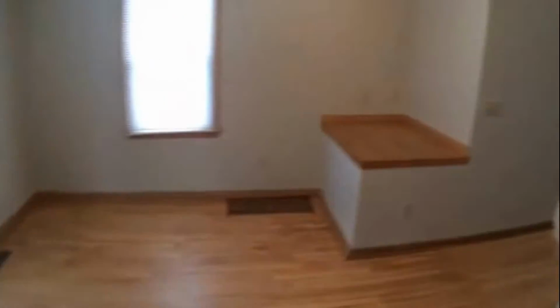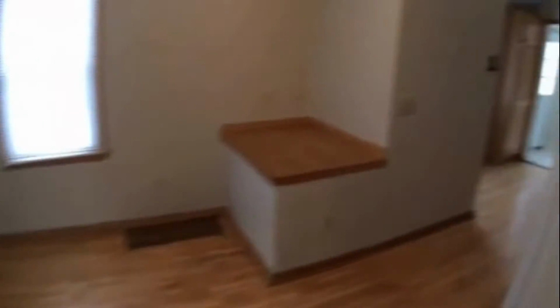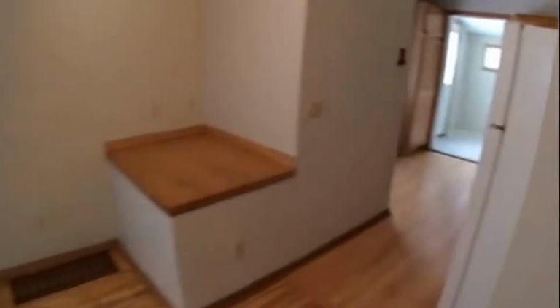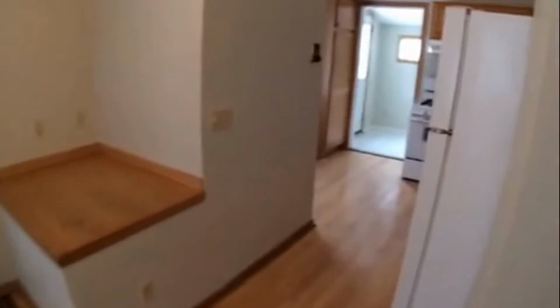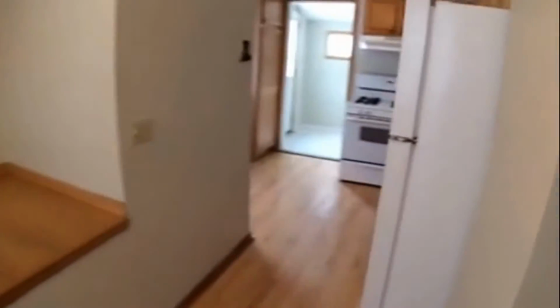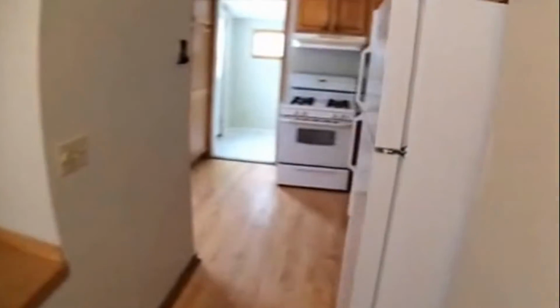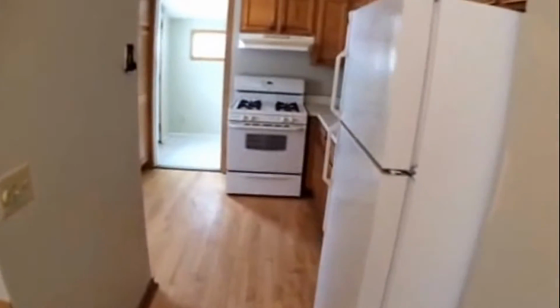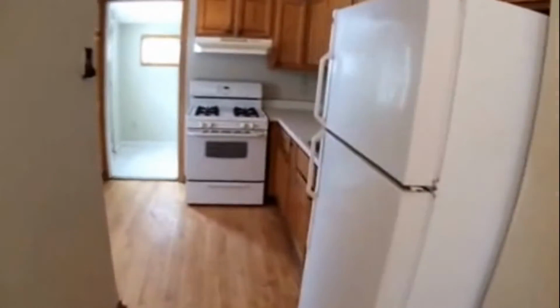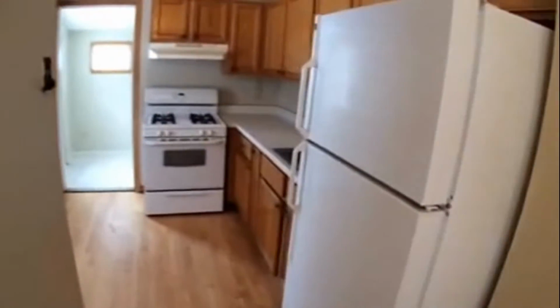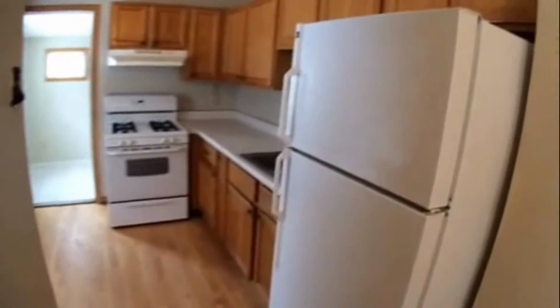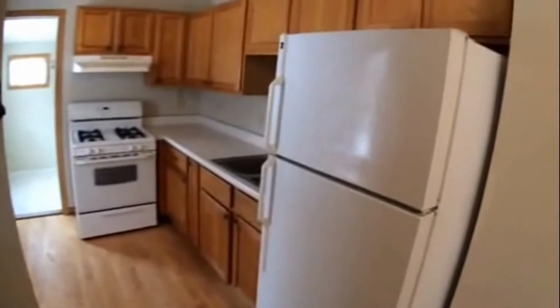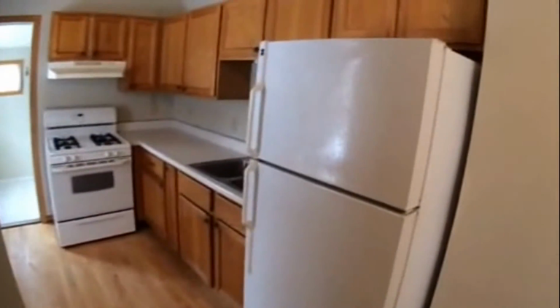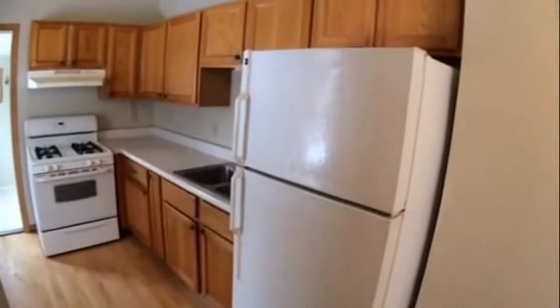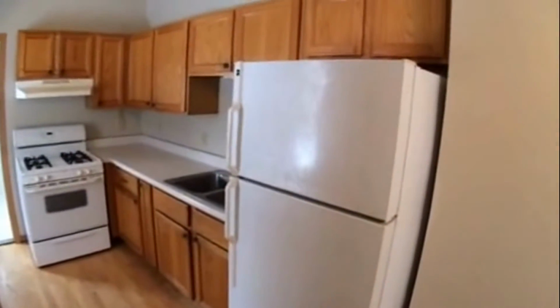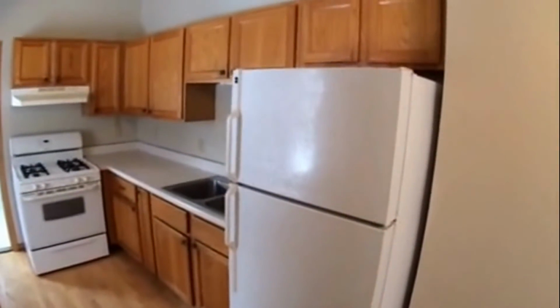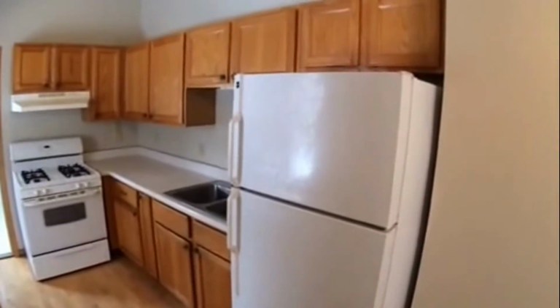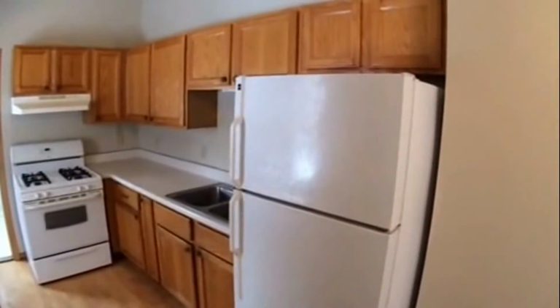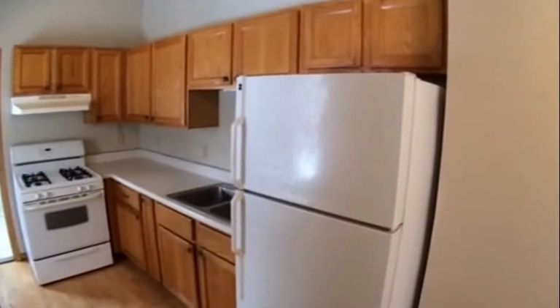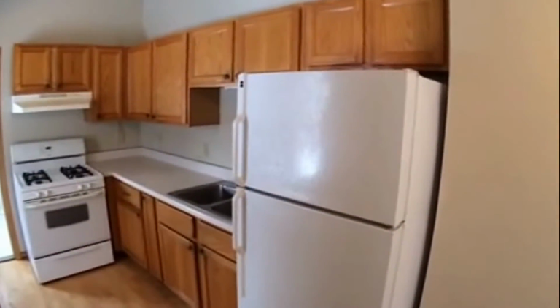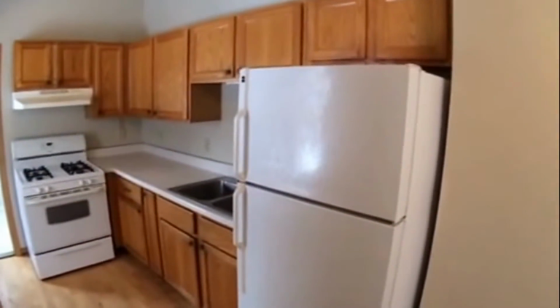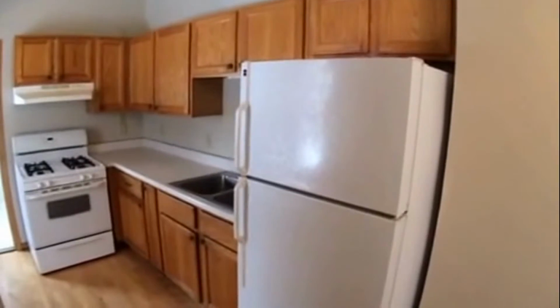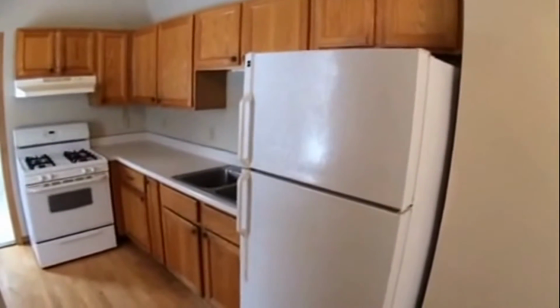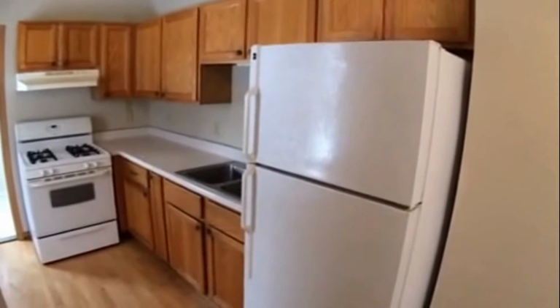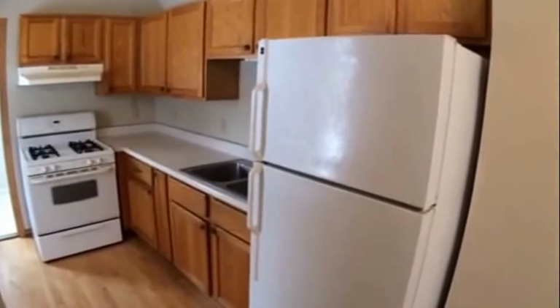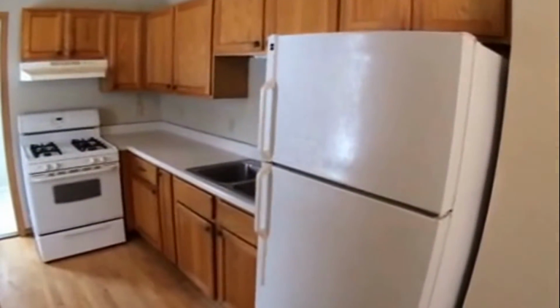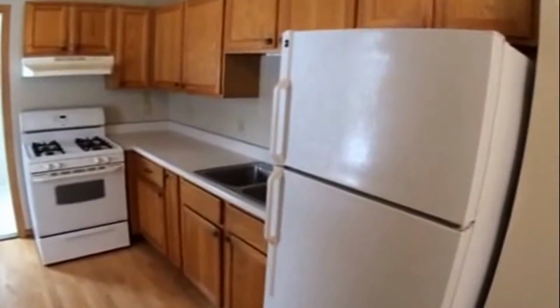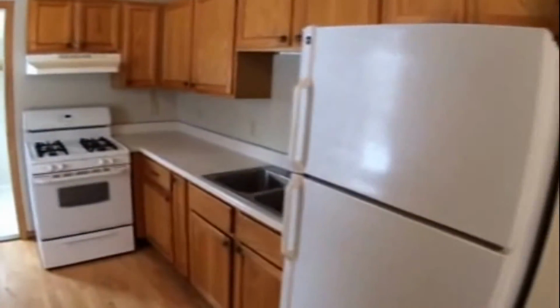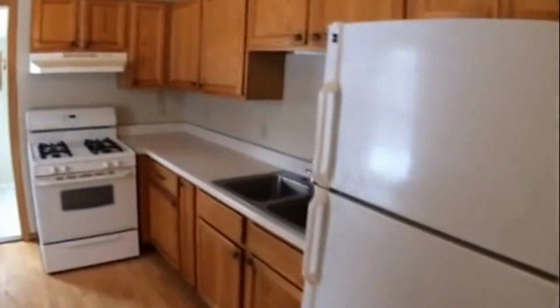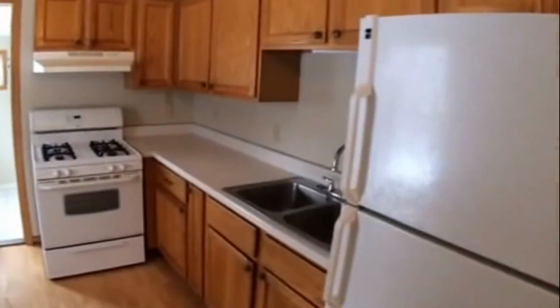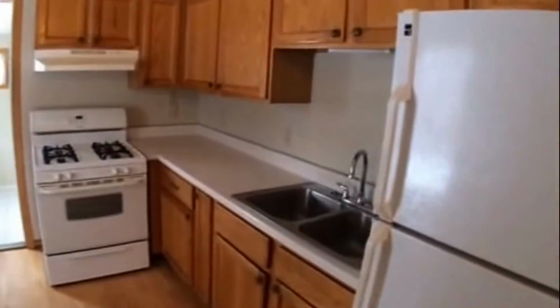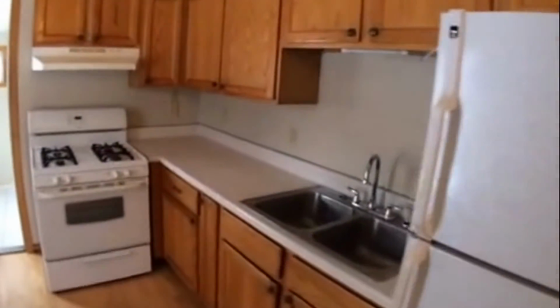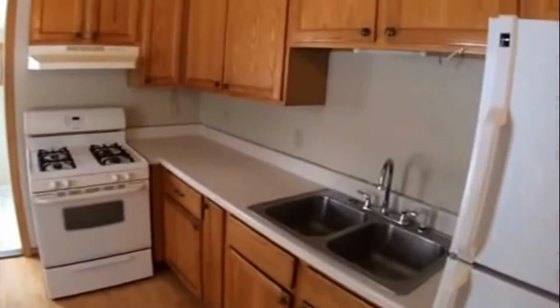Around to the kitchen — a nice kitchen with oak cabinetry, refrigerator, and gas range hood.